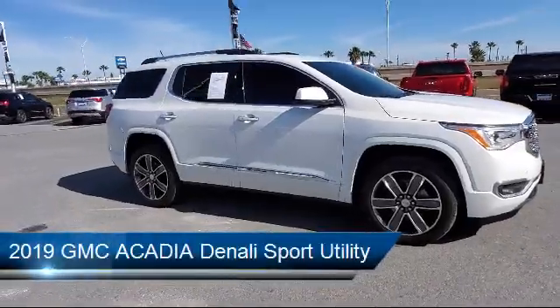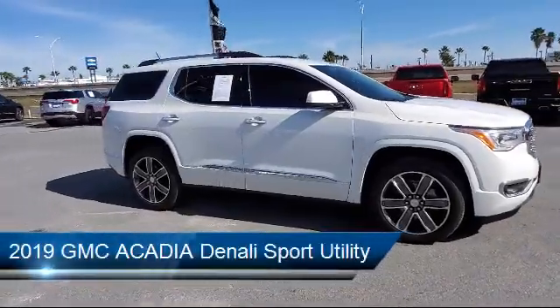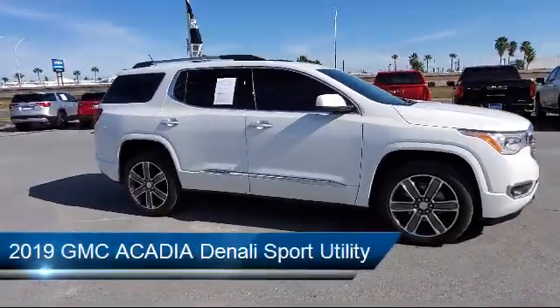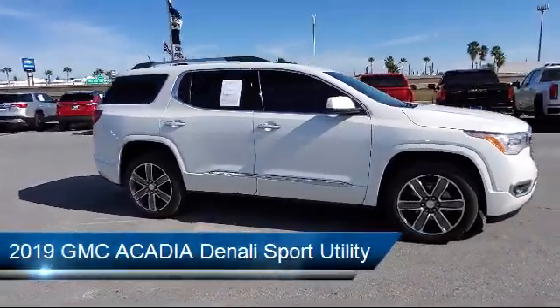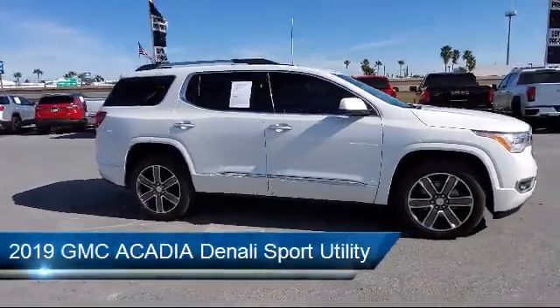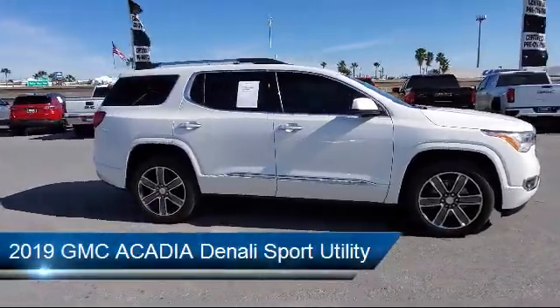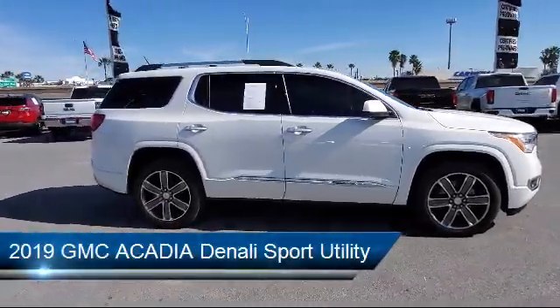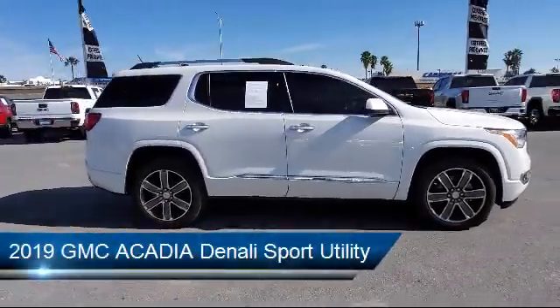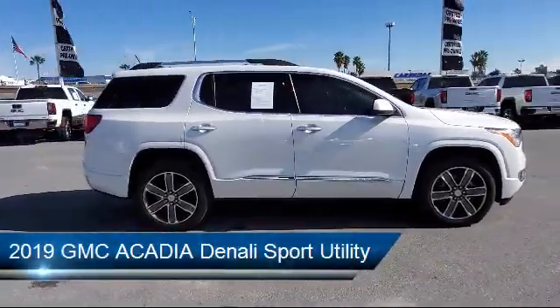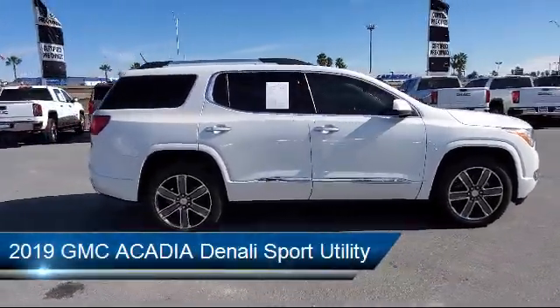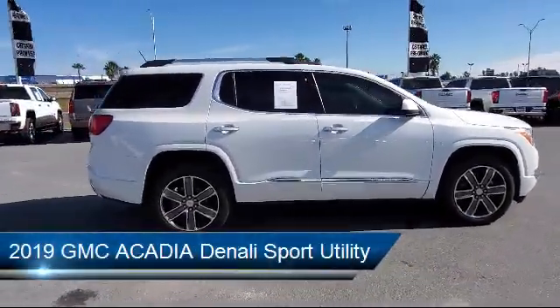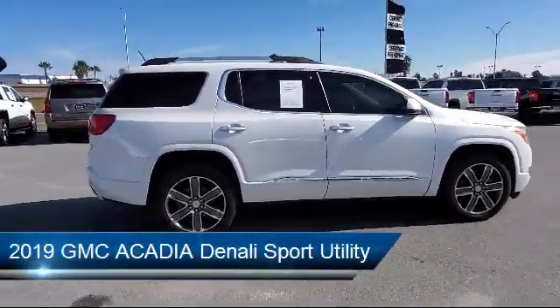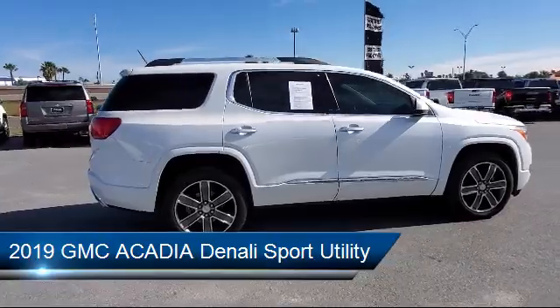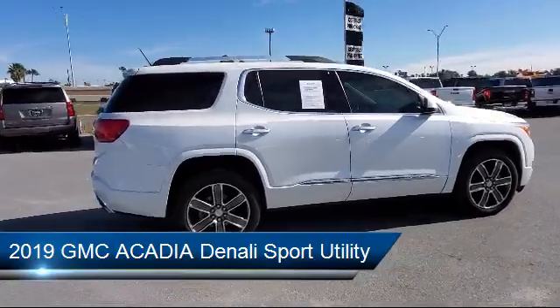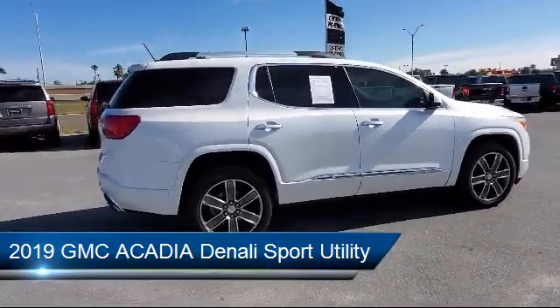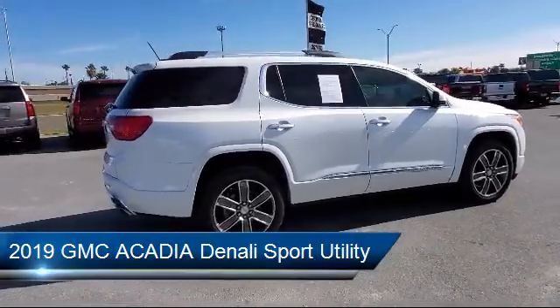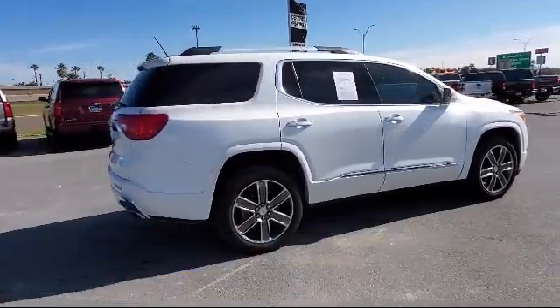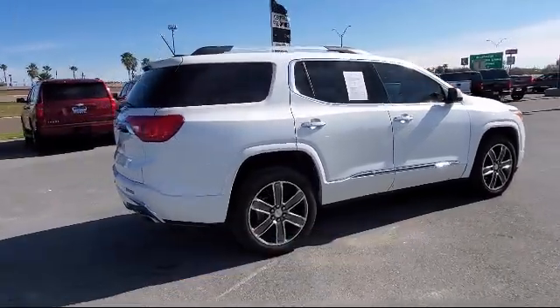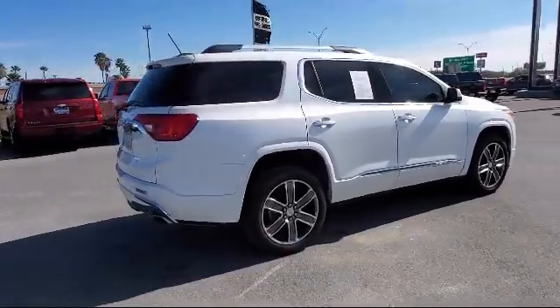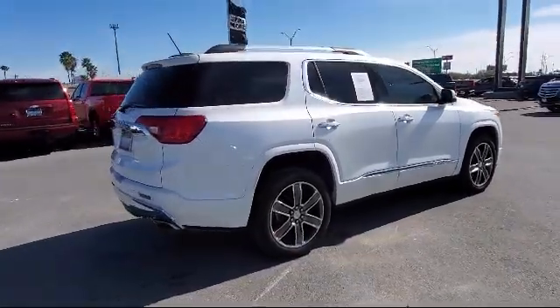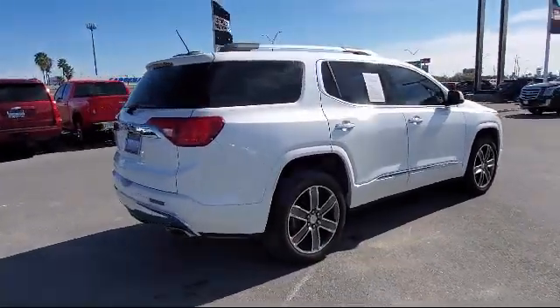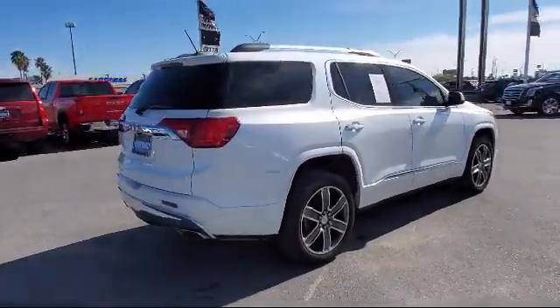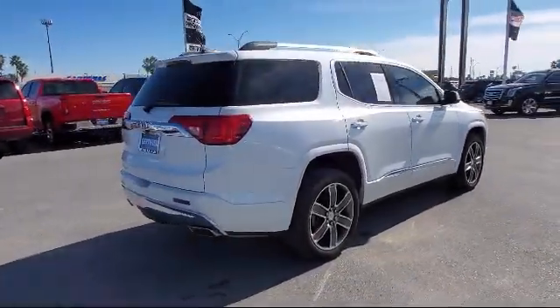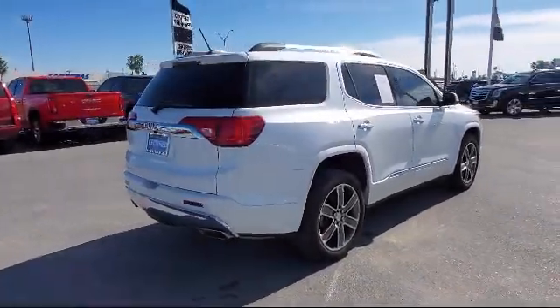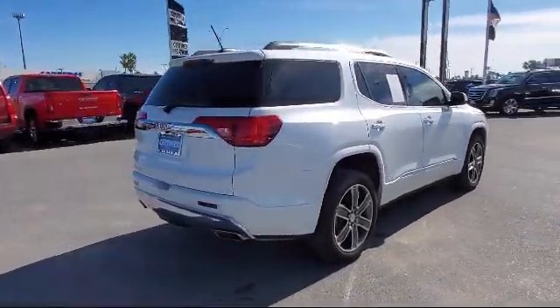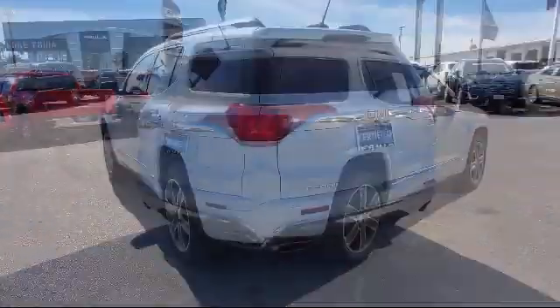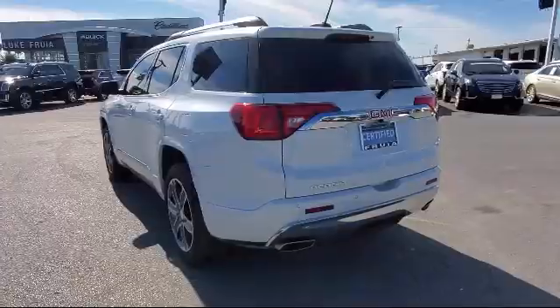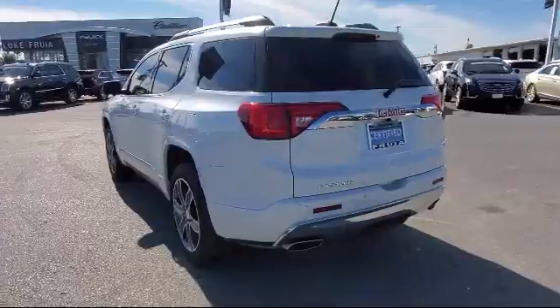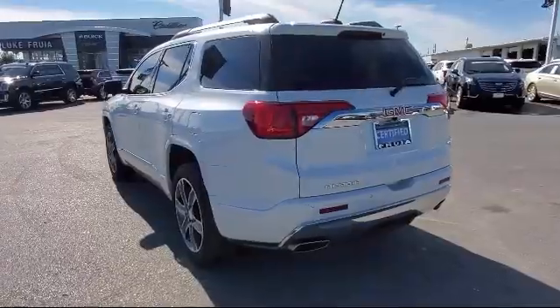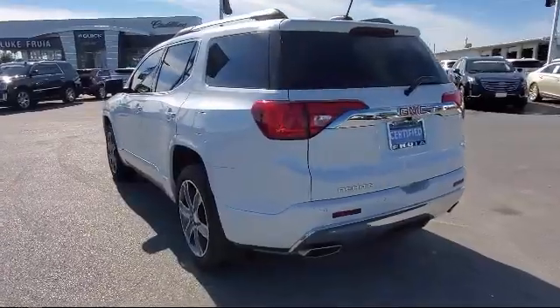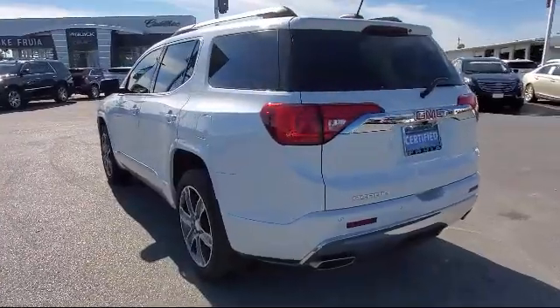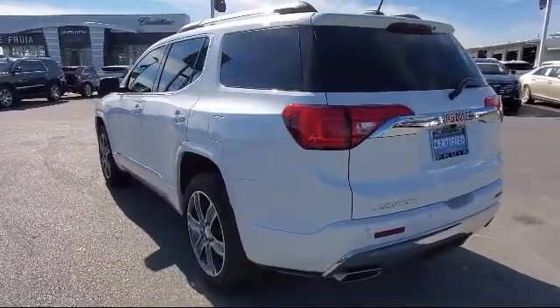It comes equipped with a roof rack, tire pressure monitoring system, ventilated front seats, third row seating, rear view camera, and a Bose premium audio system.